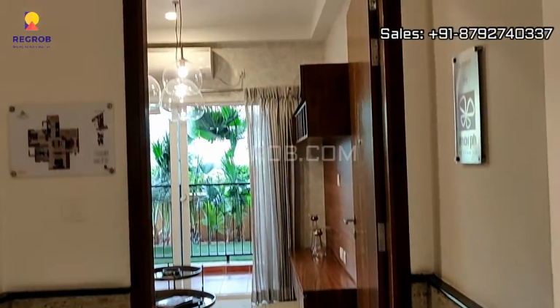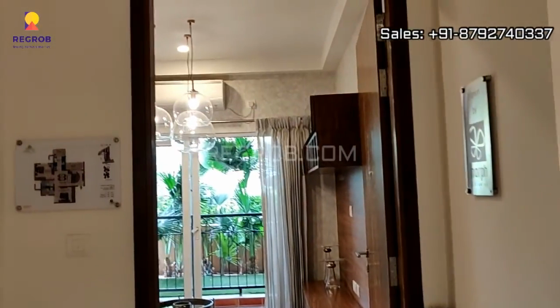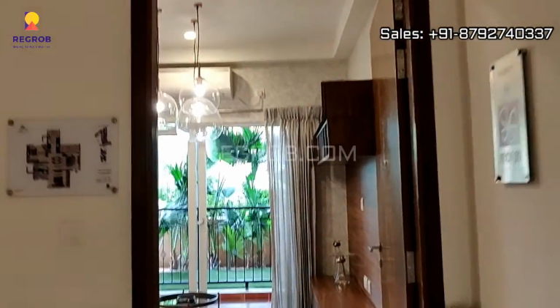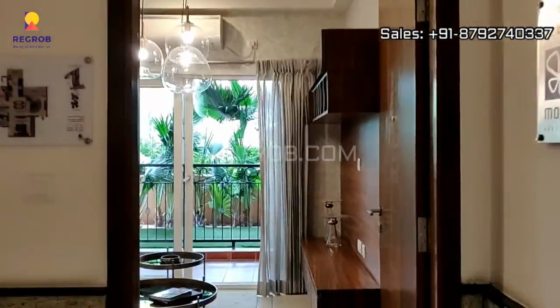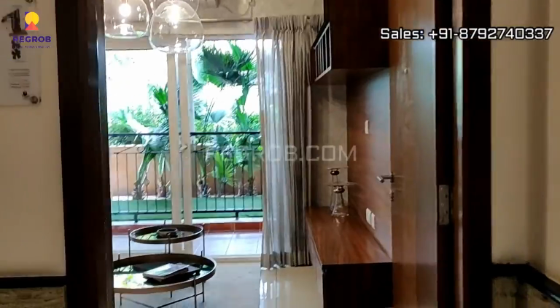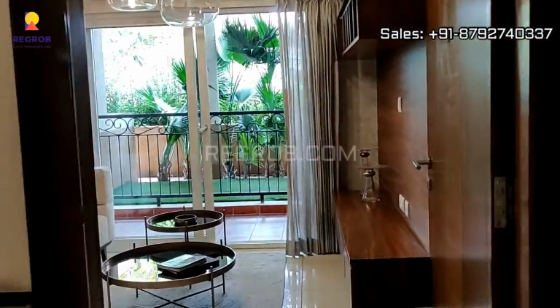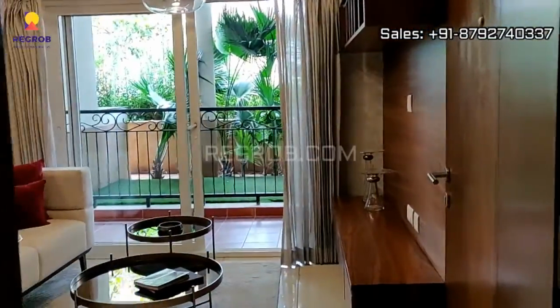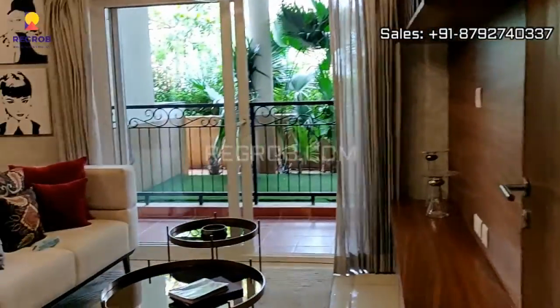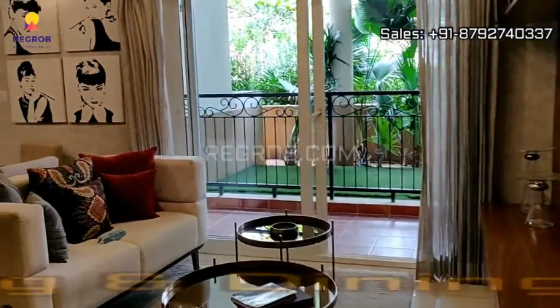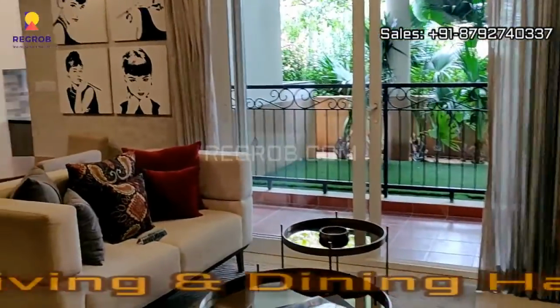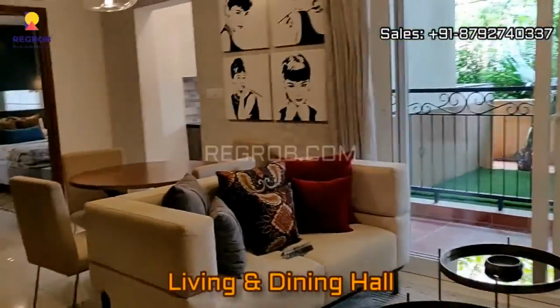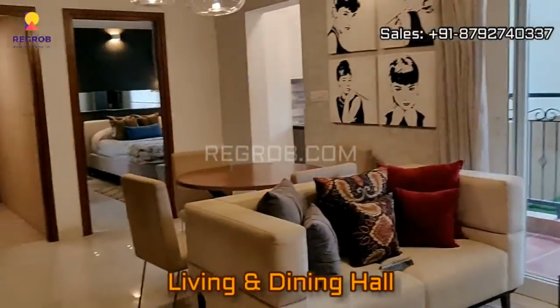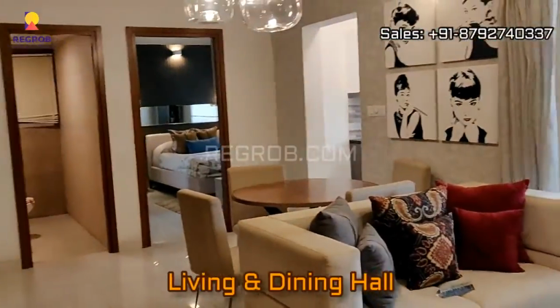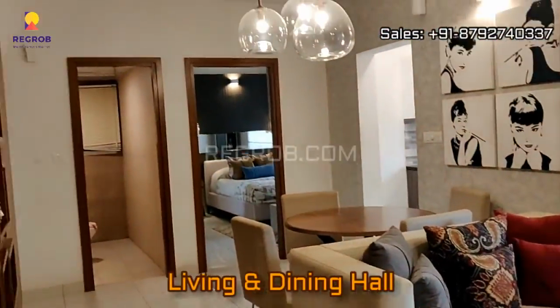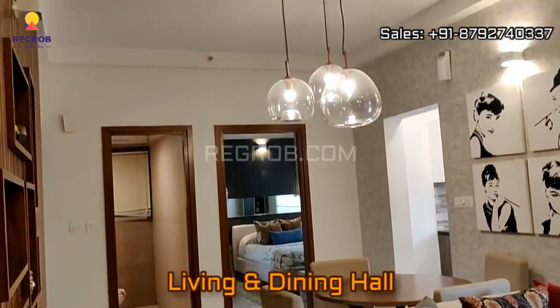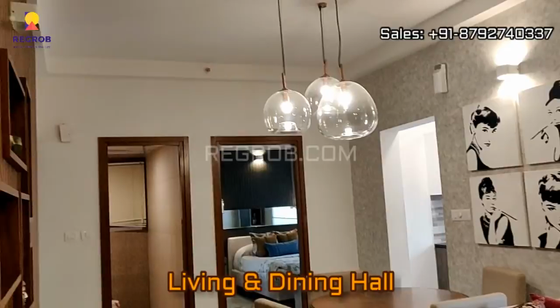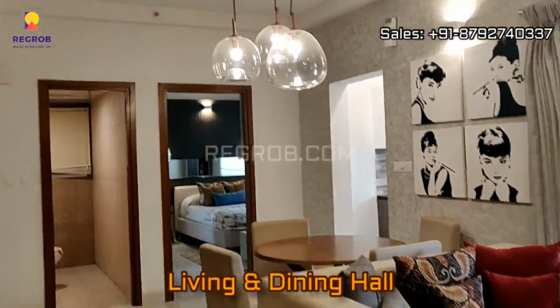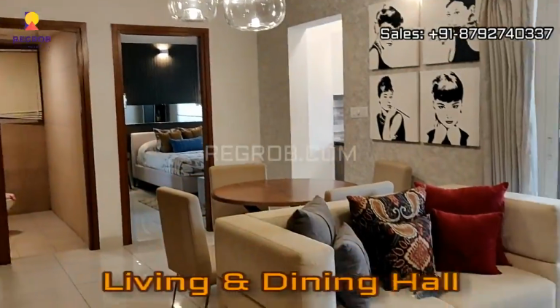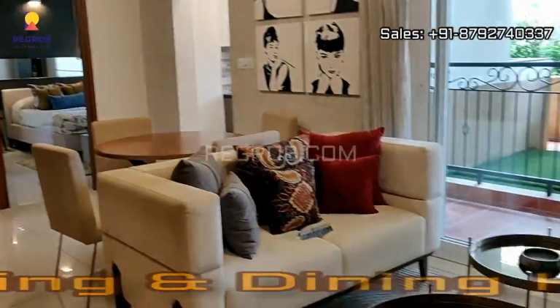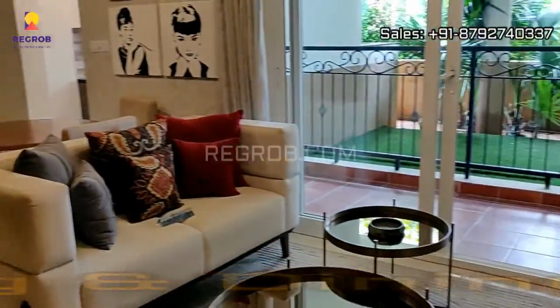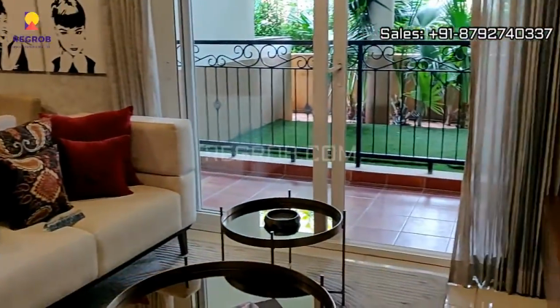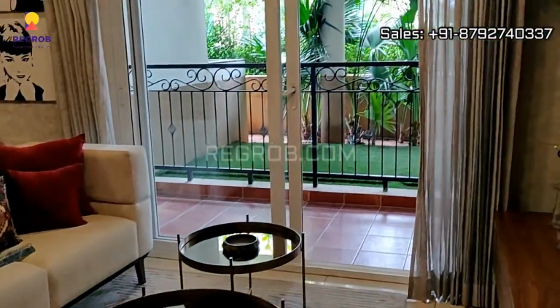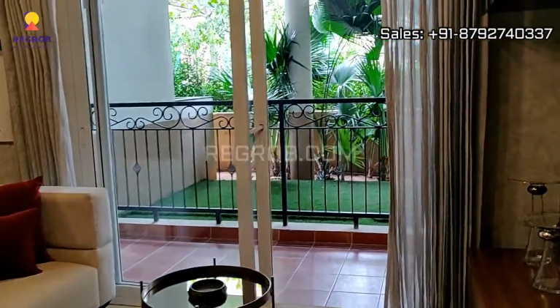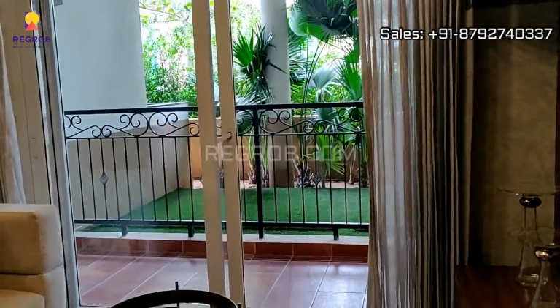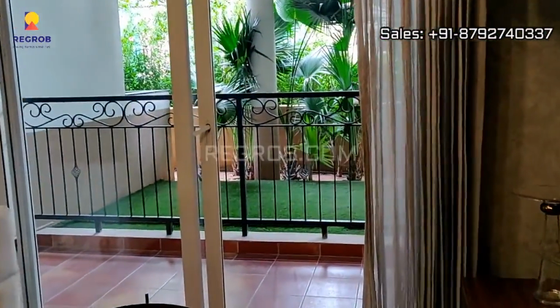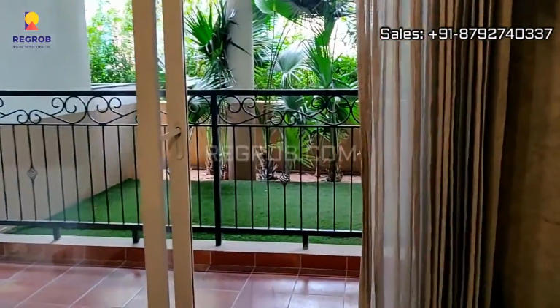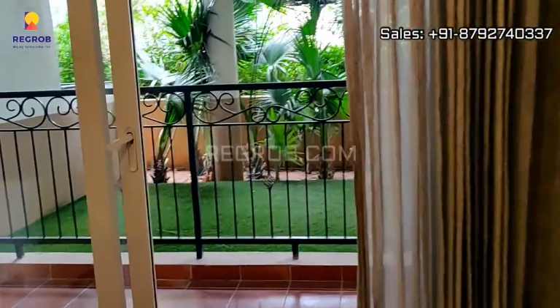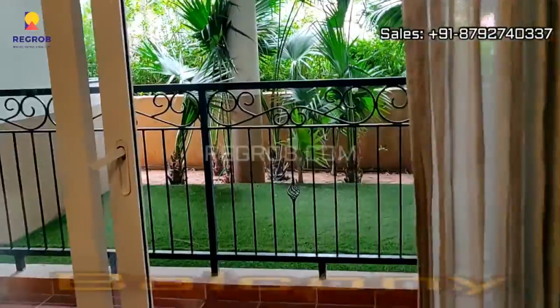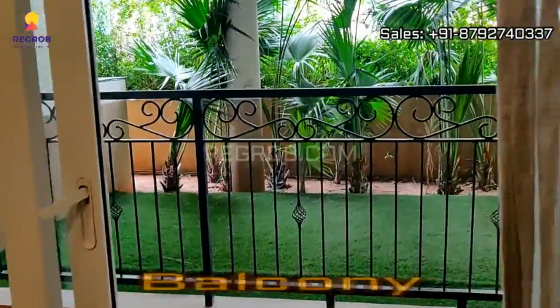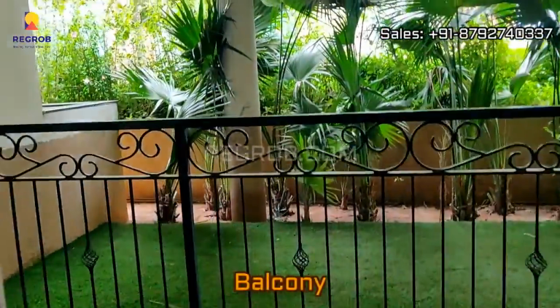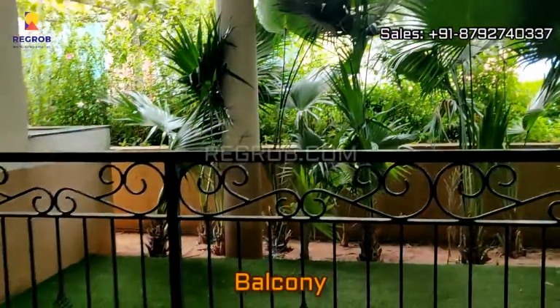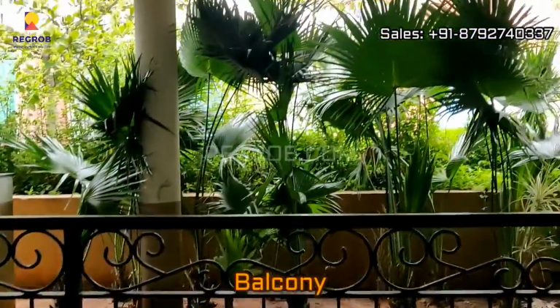This is the entrance of the flat and here we have the living cum dining hall designed with an attached balcony.